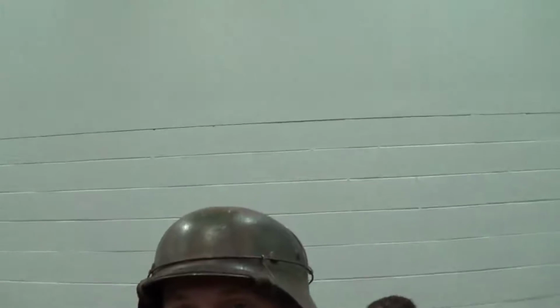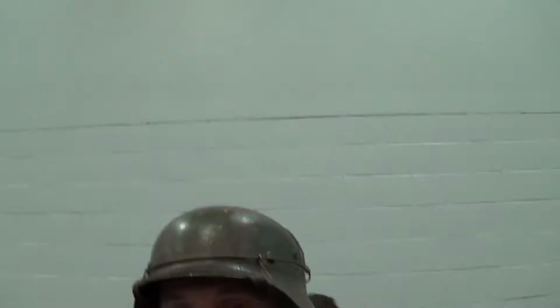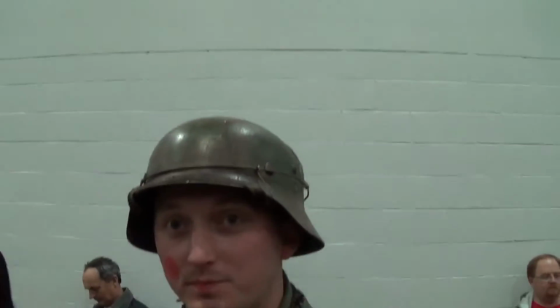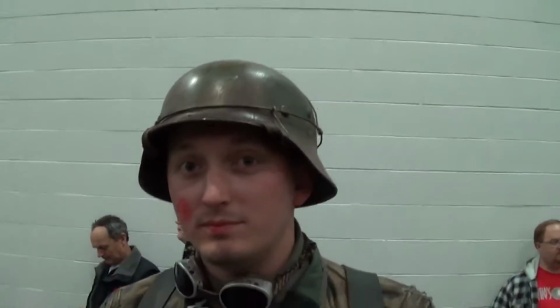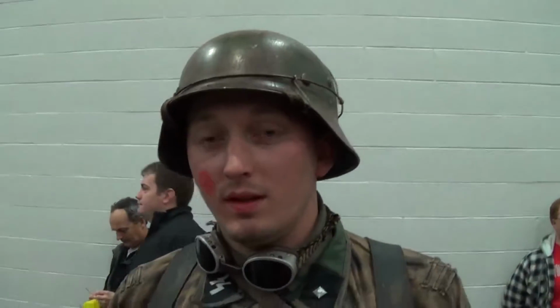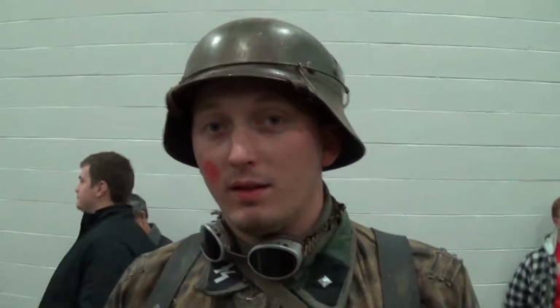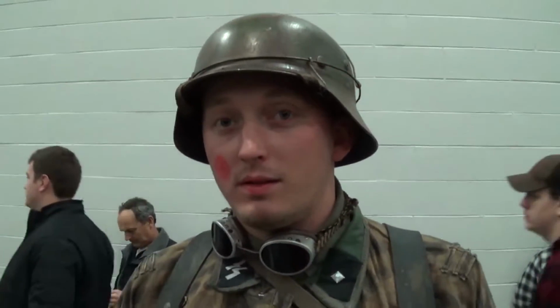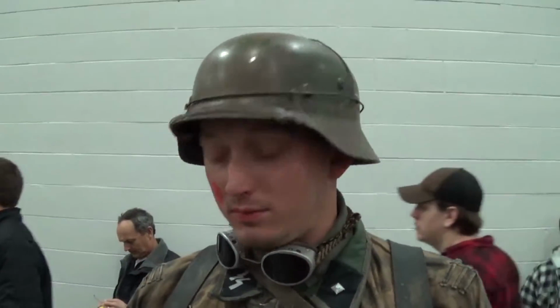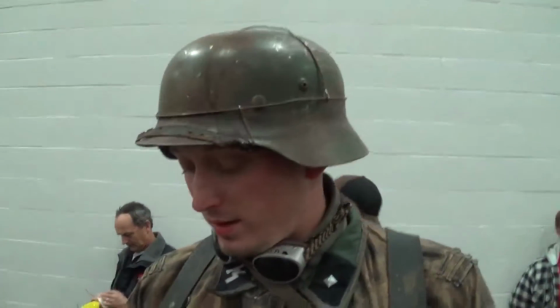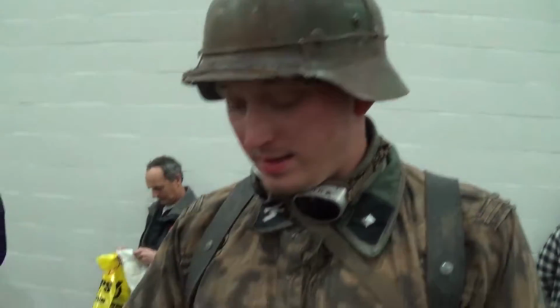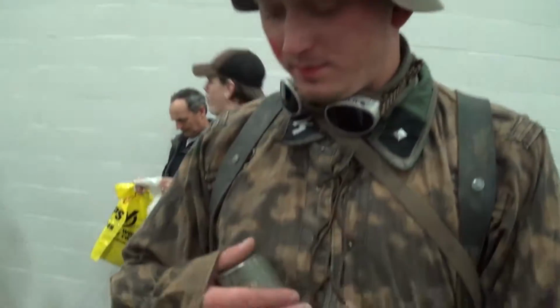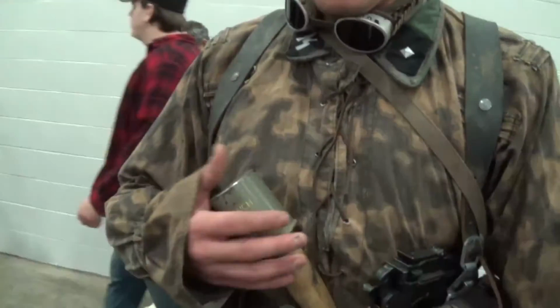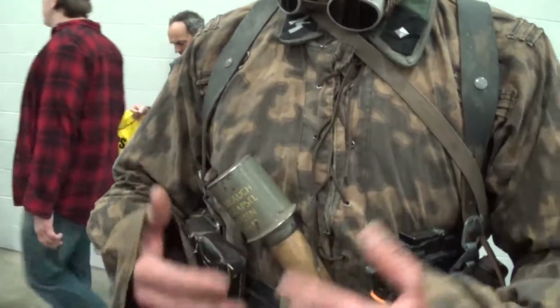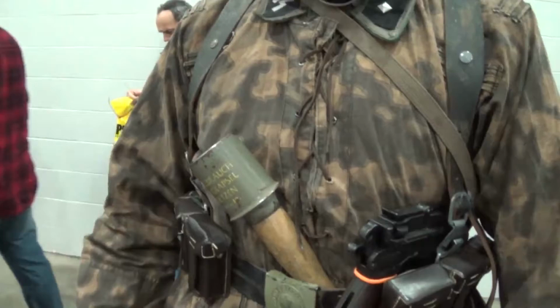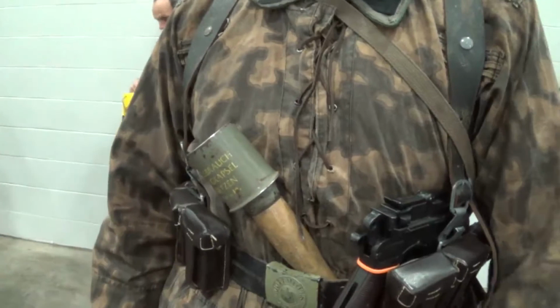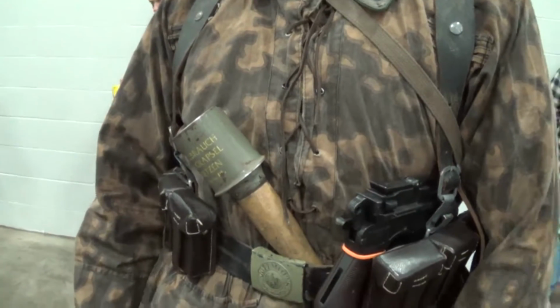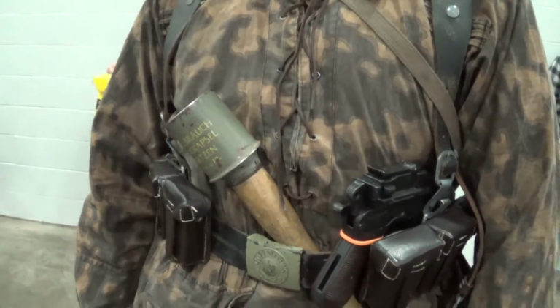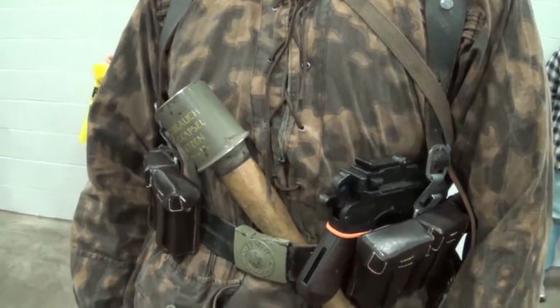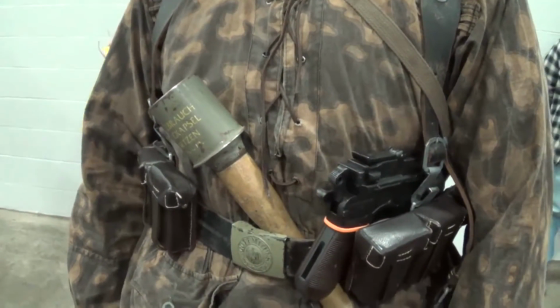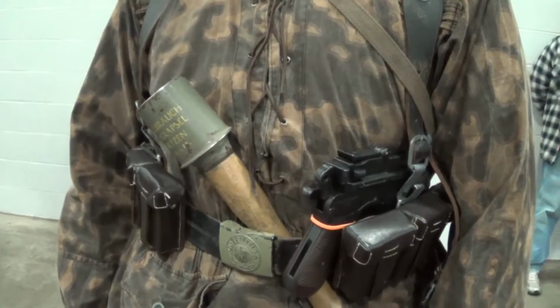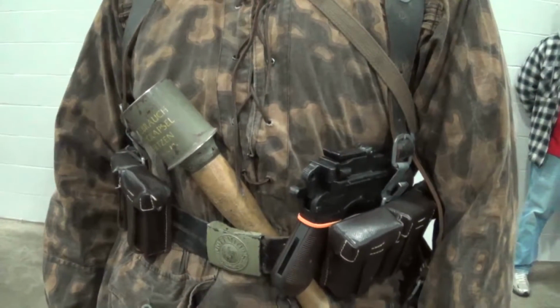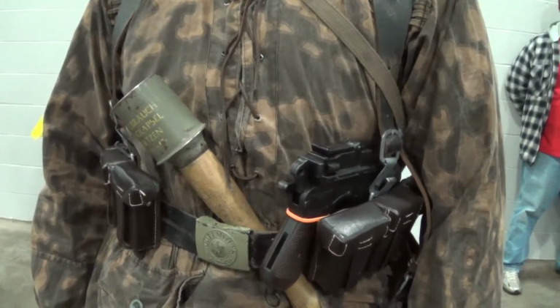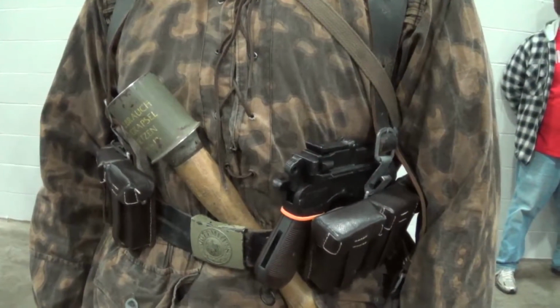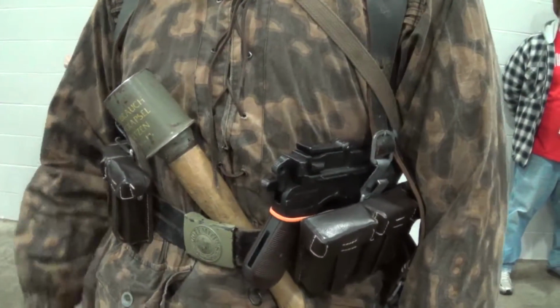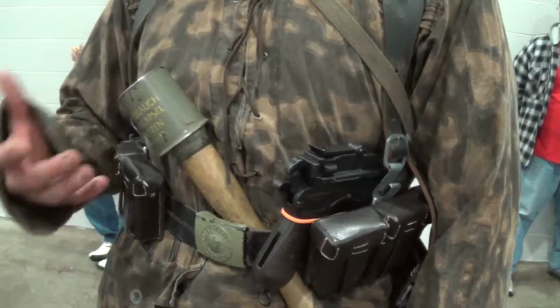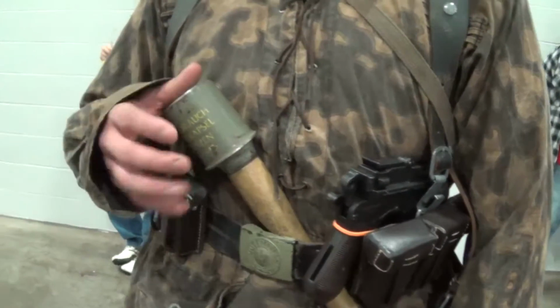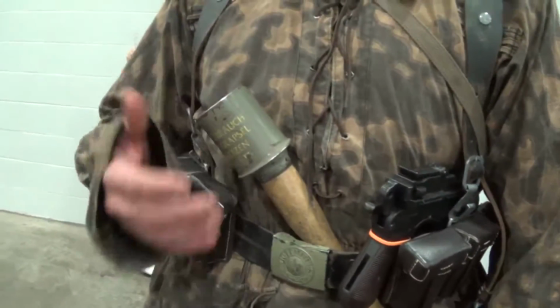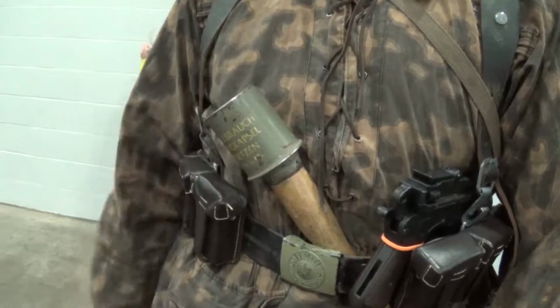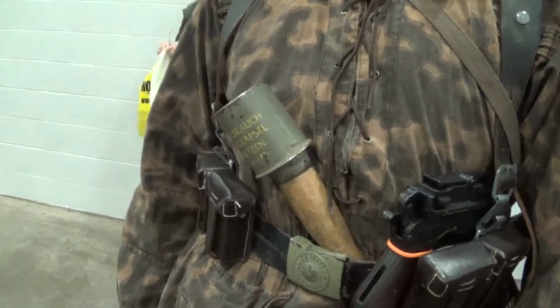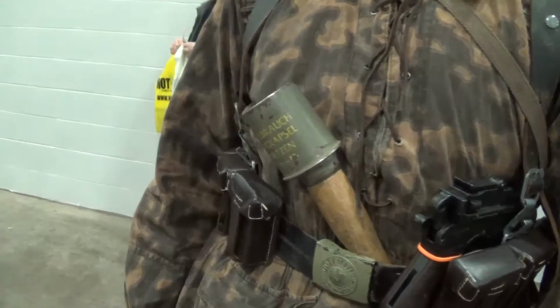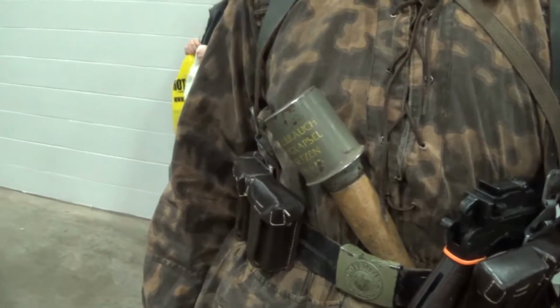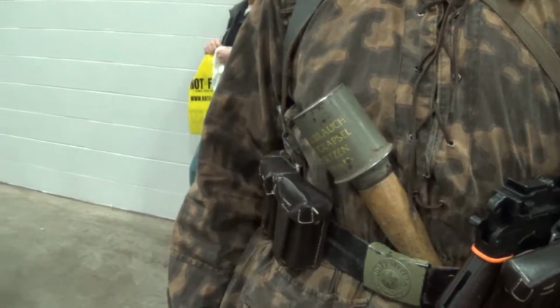Most of my stuff I bought from shows in Louisville, Kentucky — from different vendors at the front.